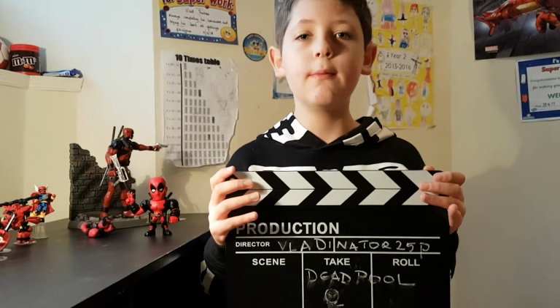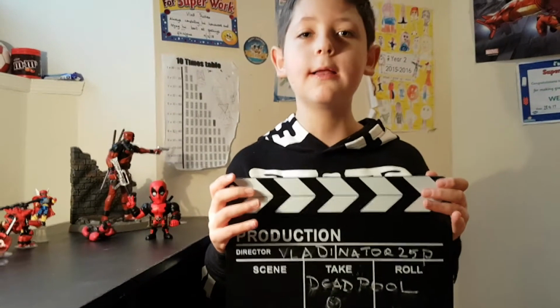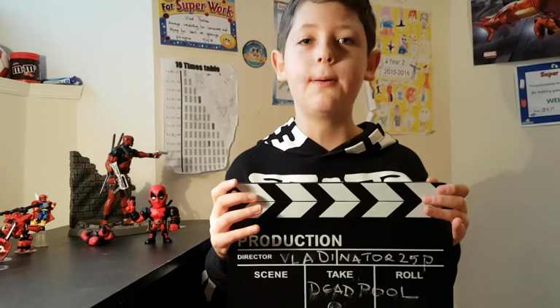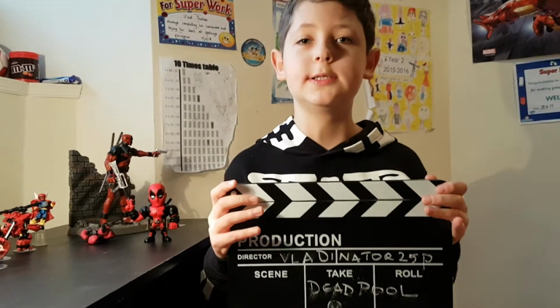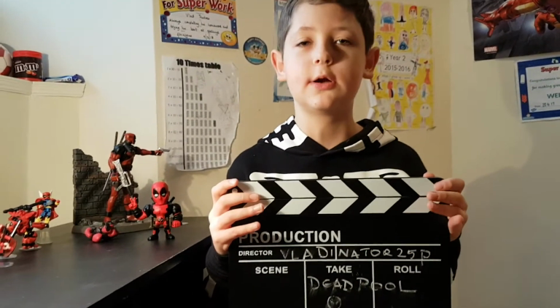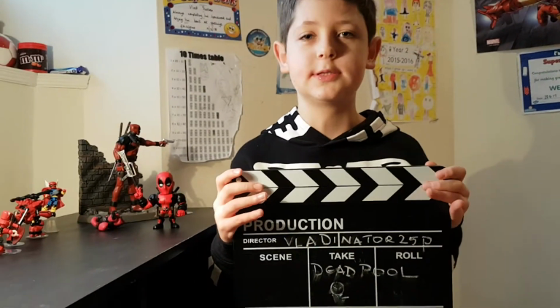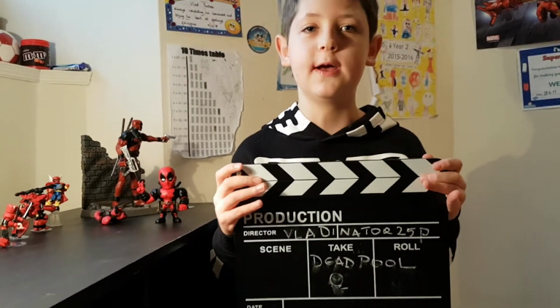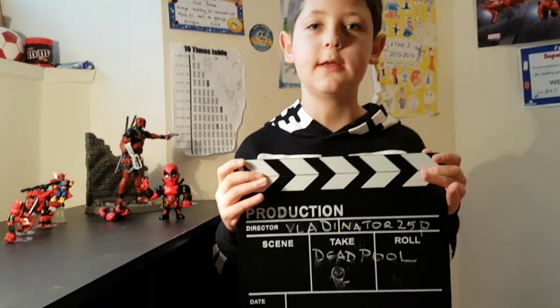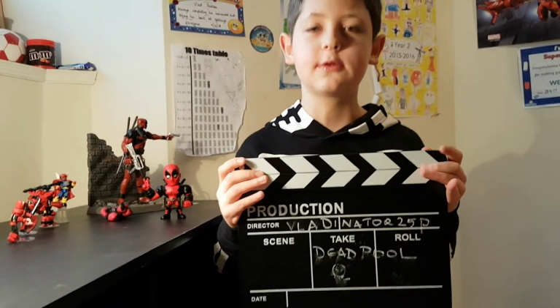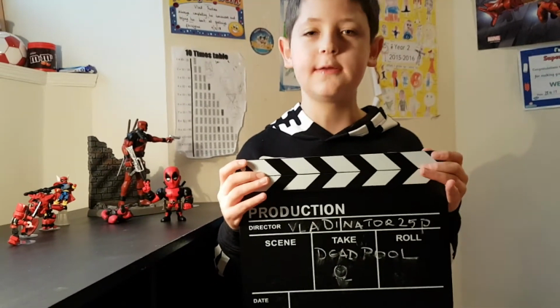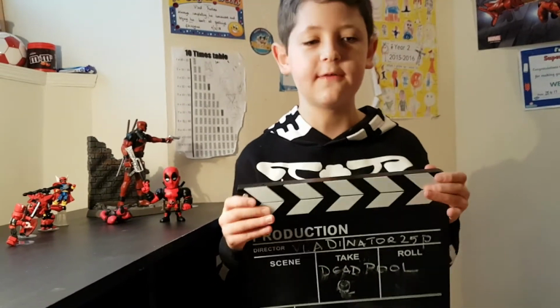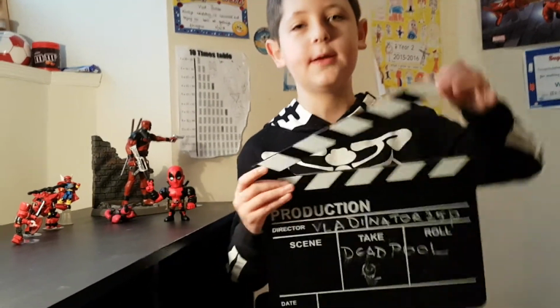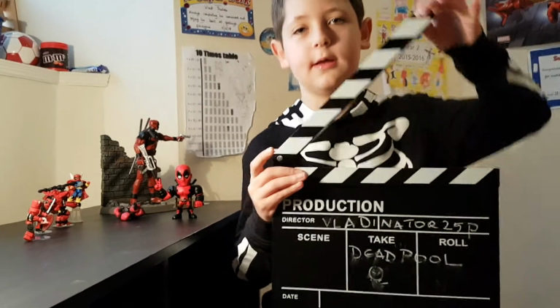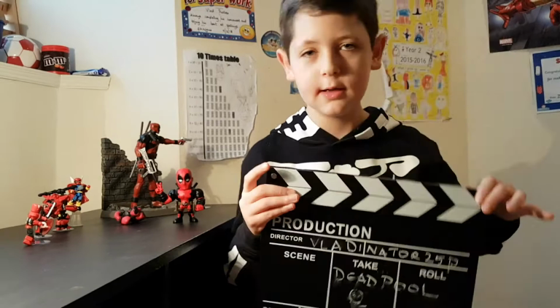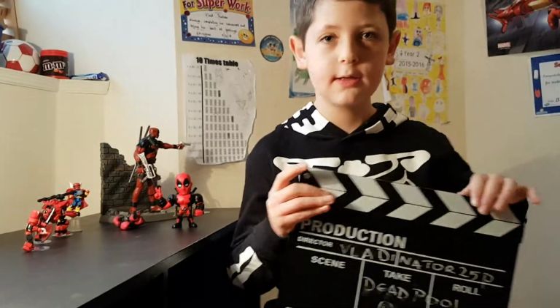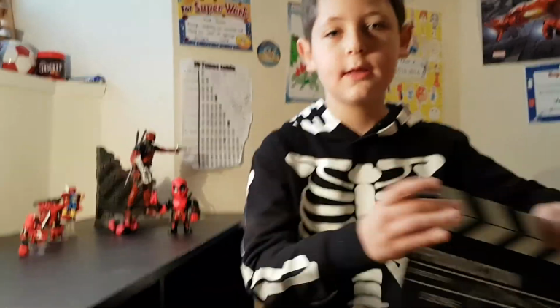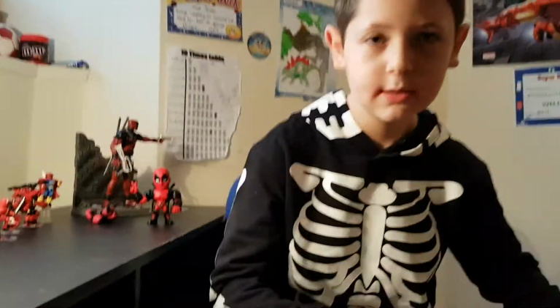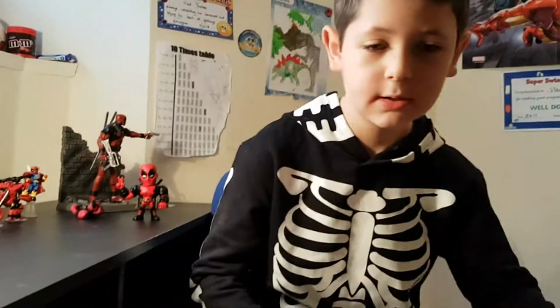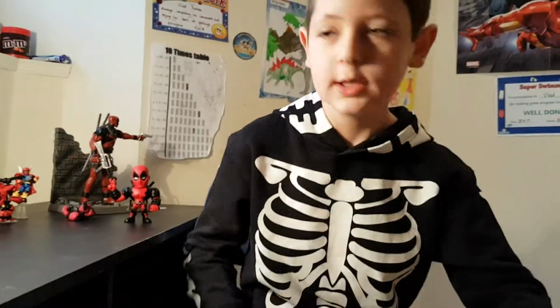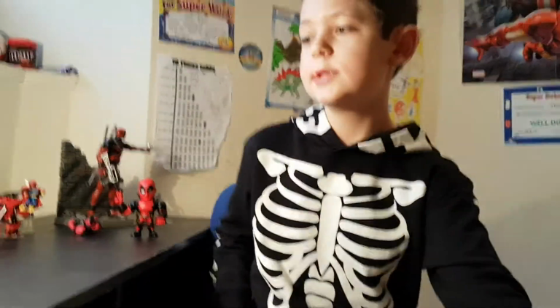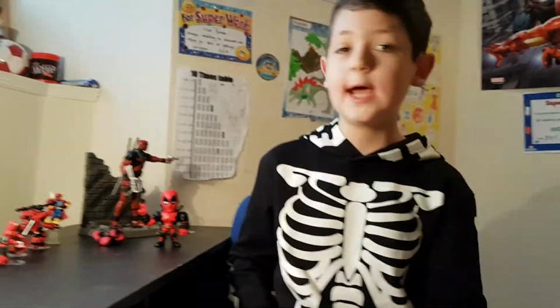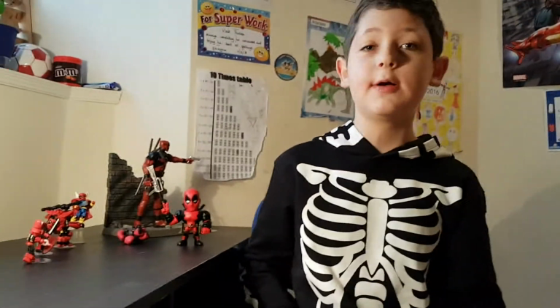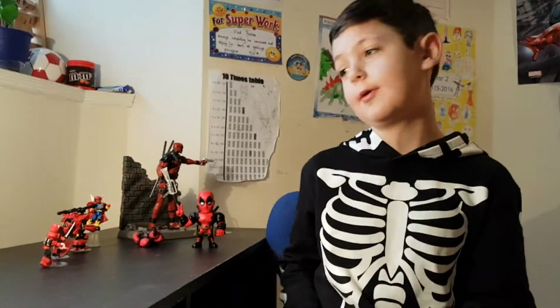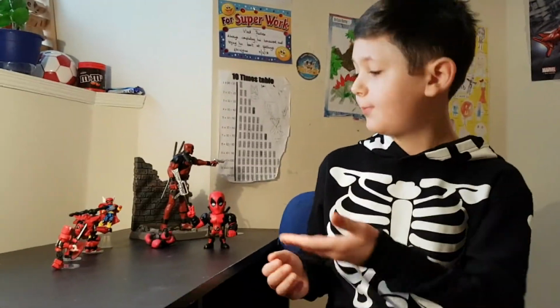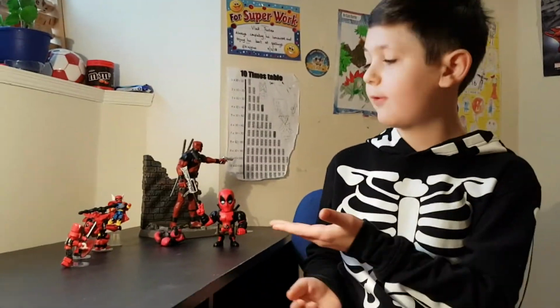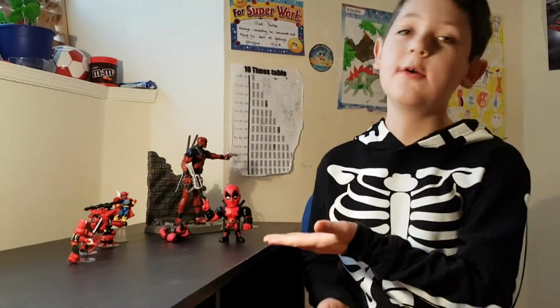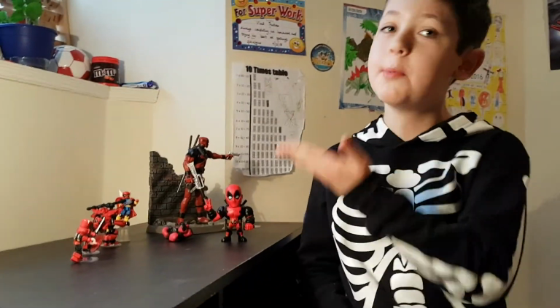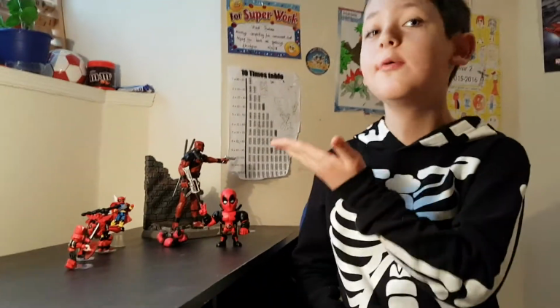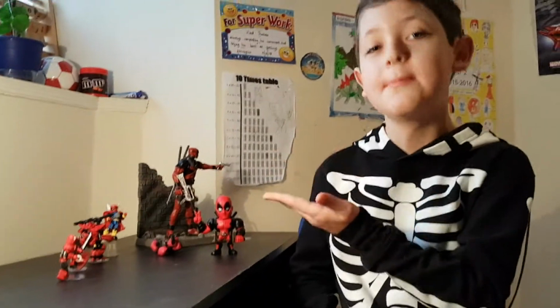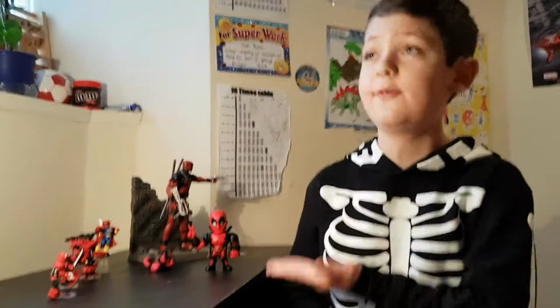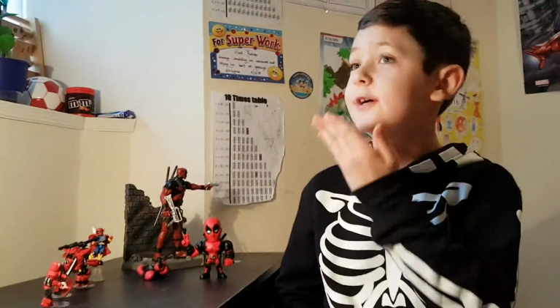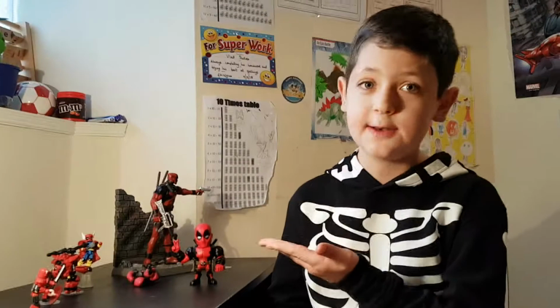Welcome boys and girls to Vladinator 25p. Today we will be reviewing the Merc with the Mouth, Deadpool.